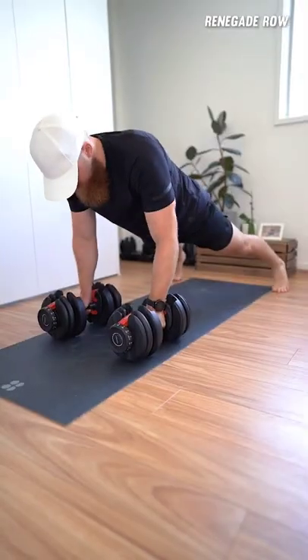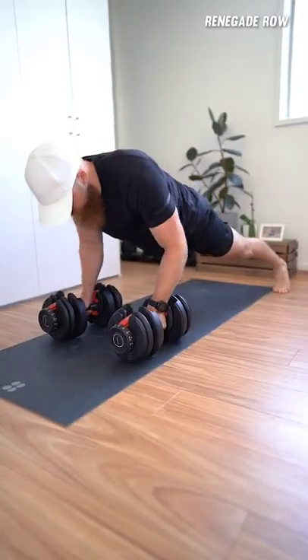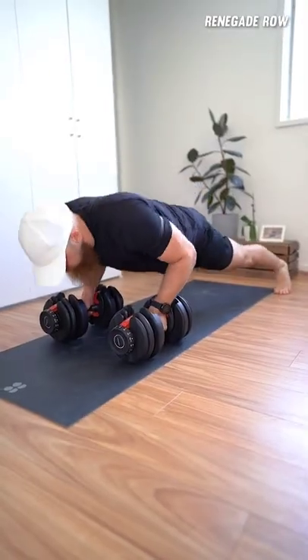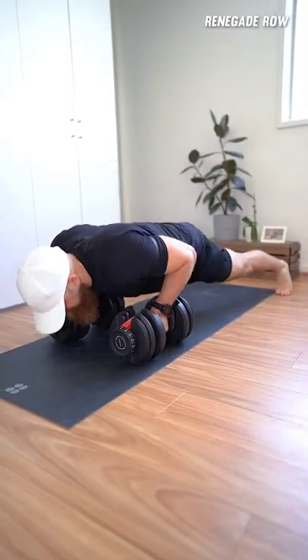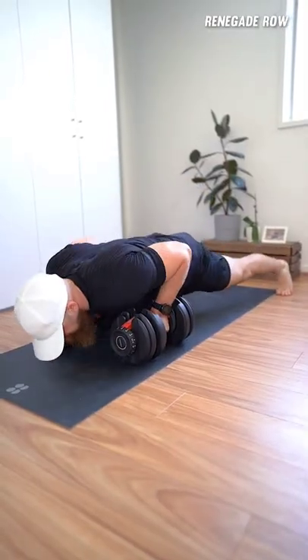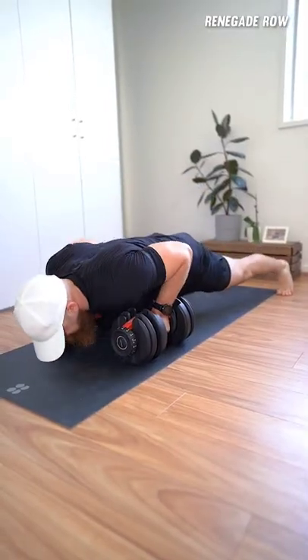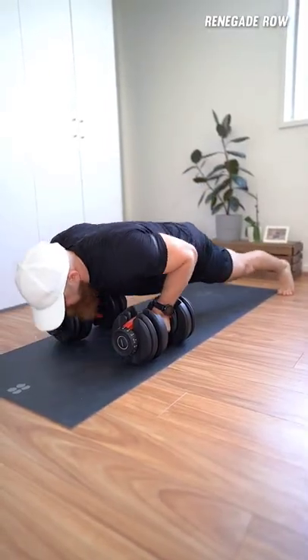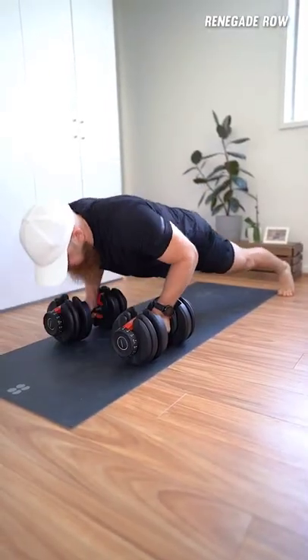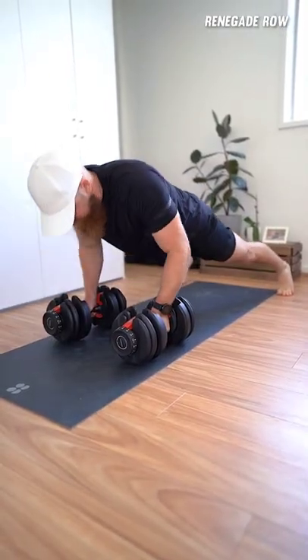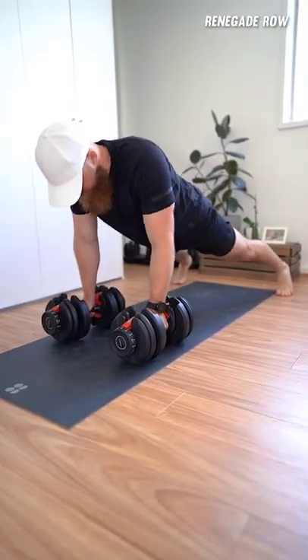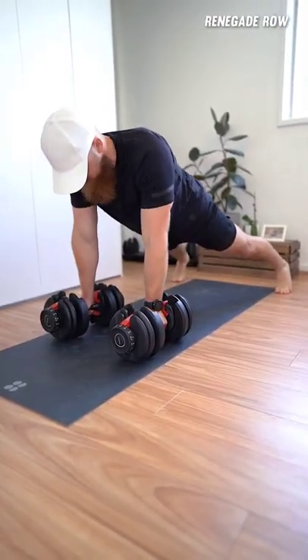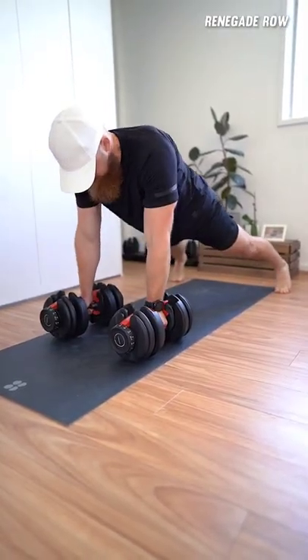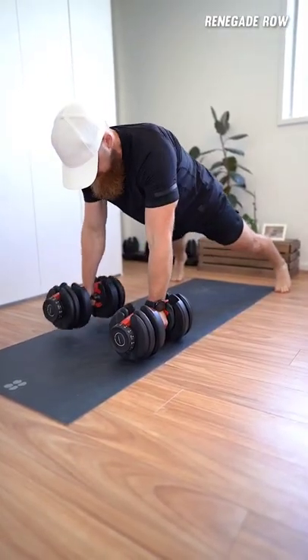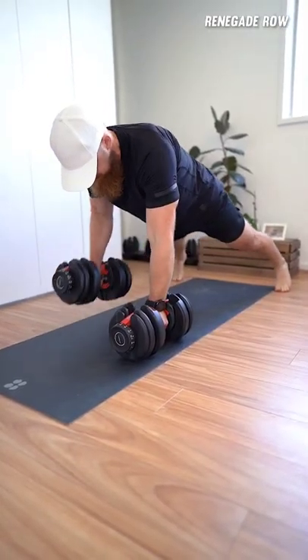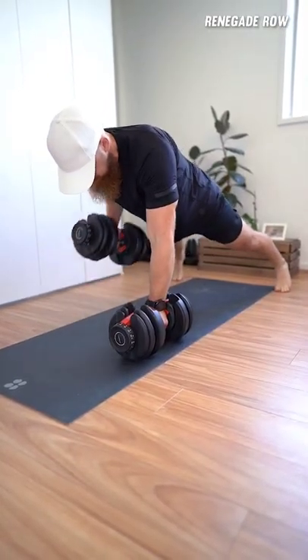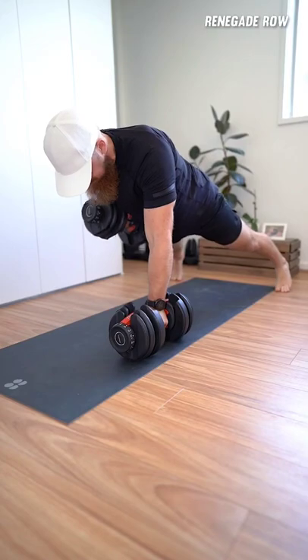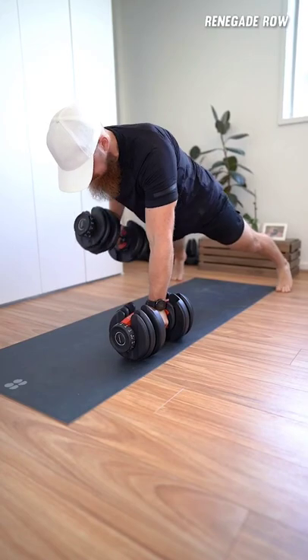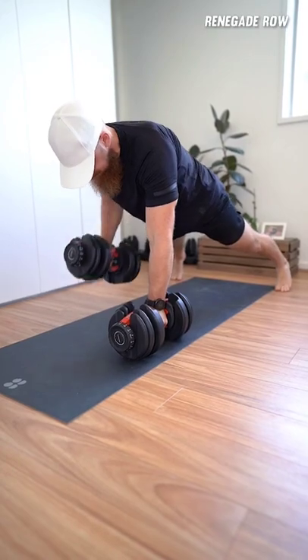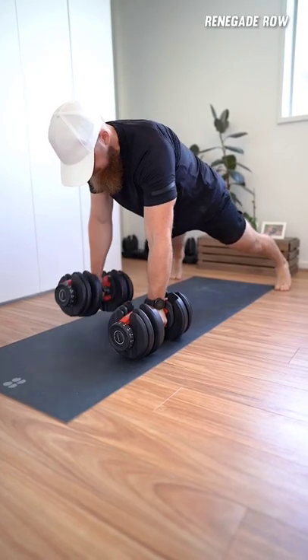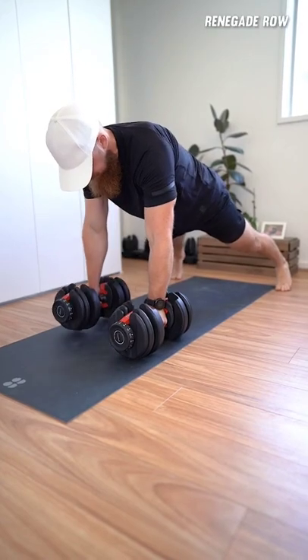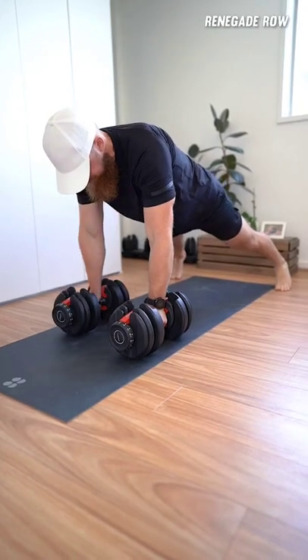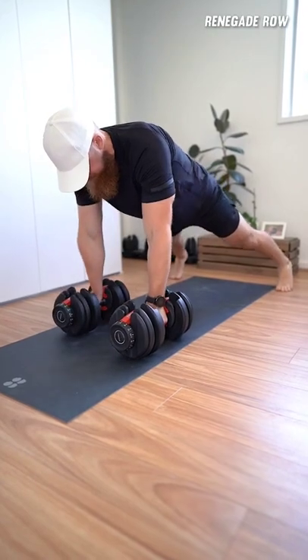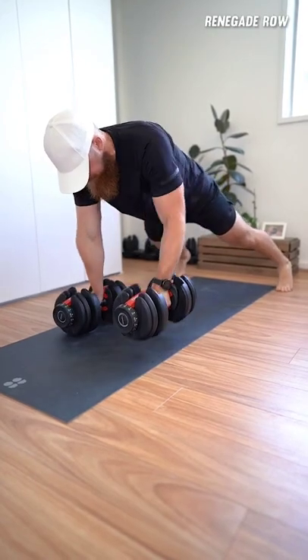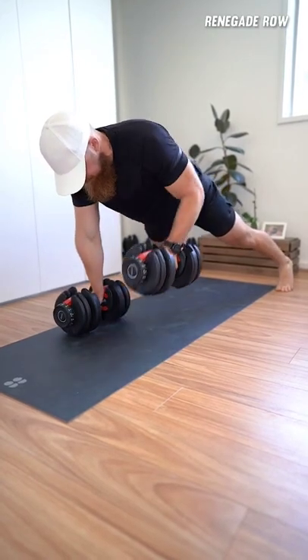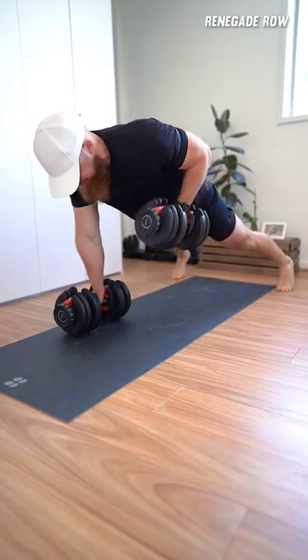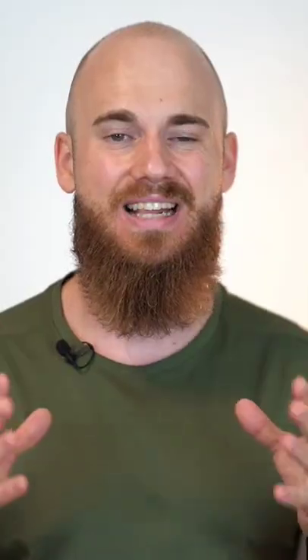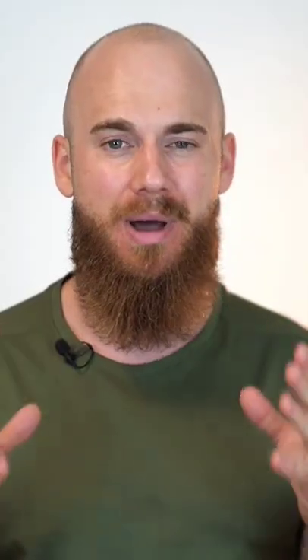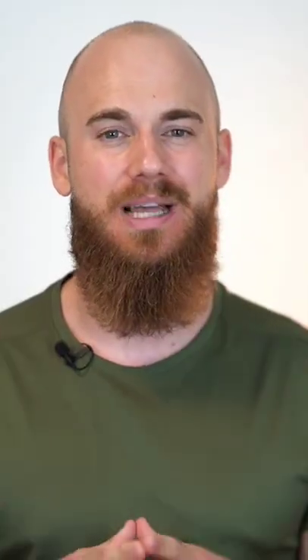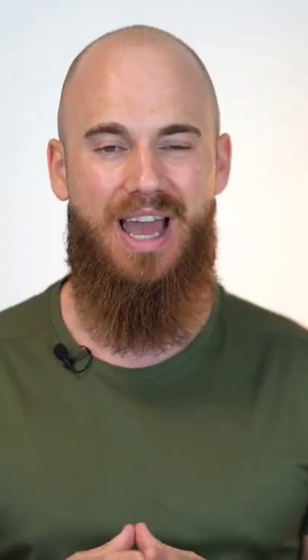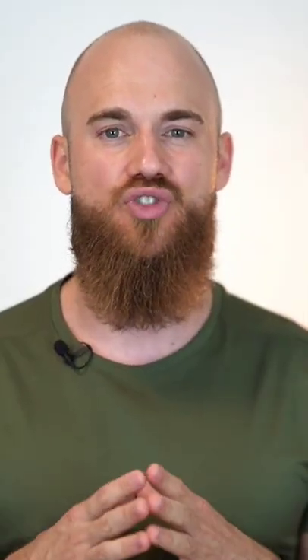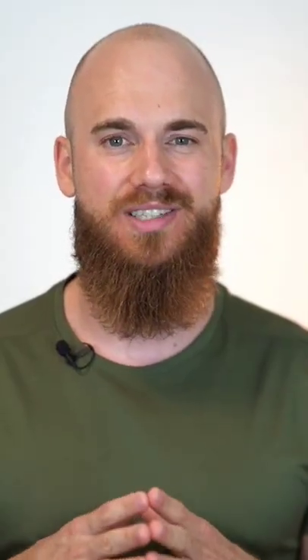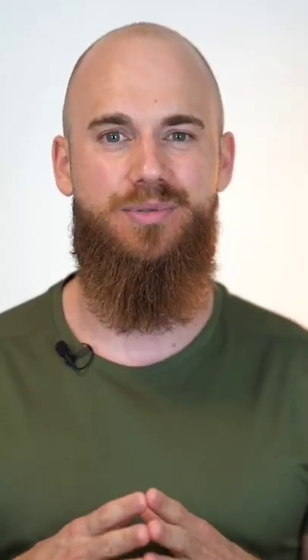The renegade row is a great full body exercise to improve your cardio and core strength whilst also targeting your pecs, delts, lats, biceps and triceps.